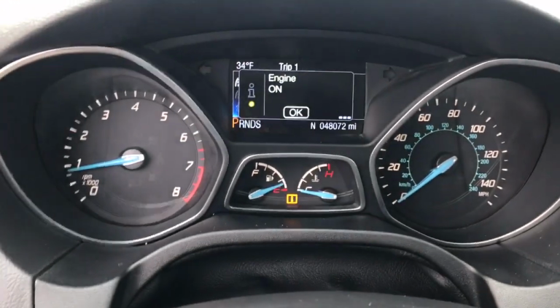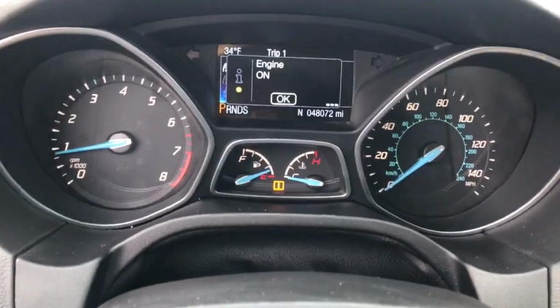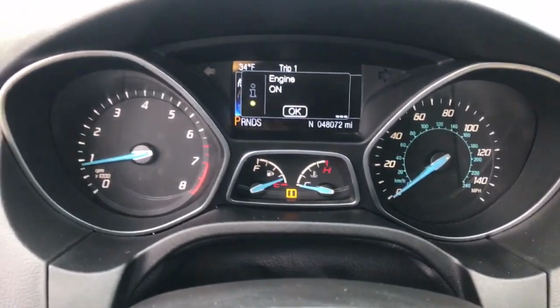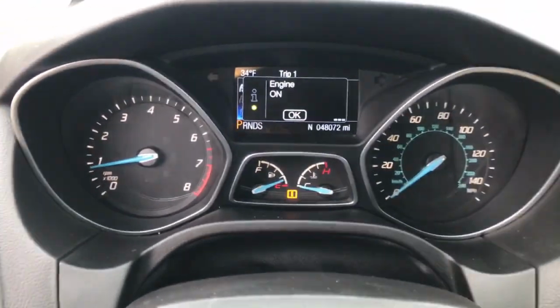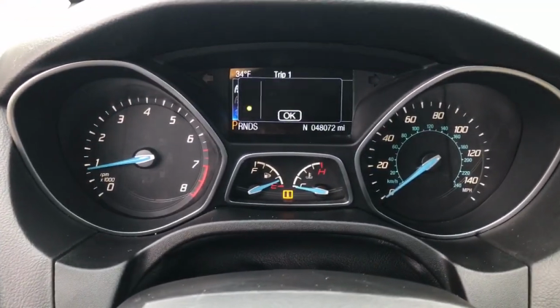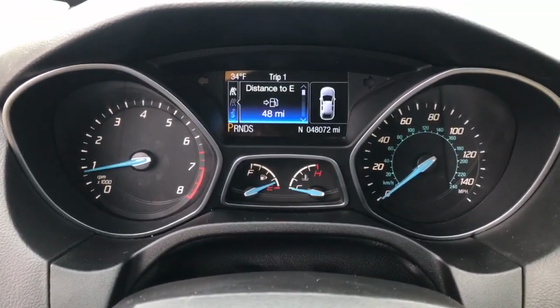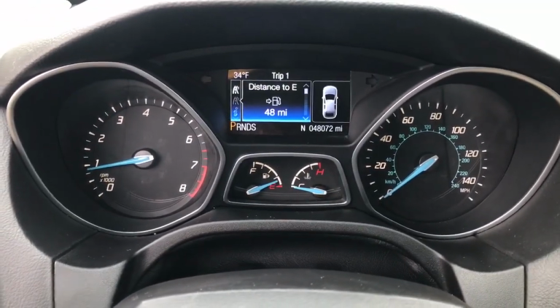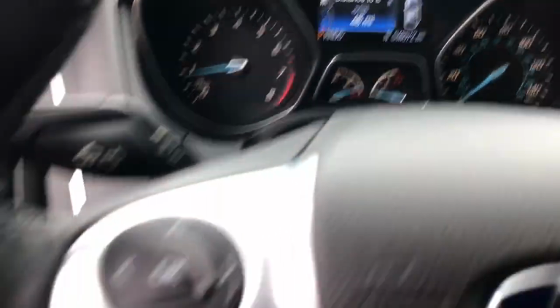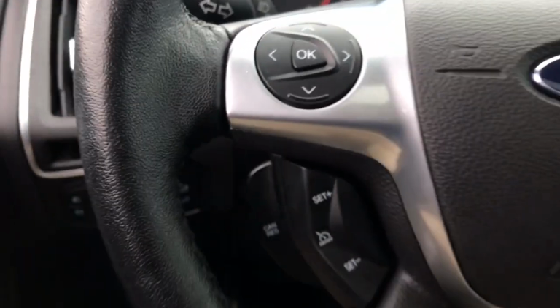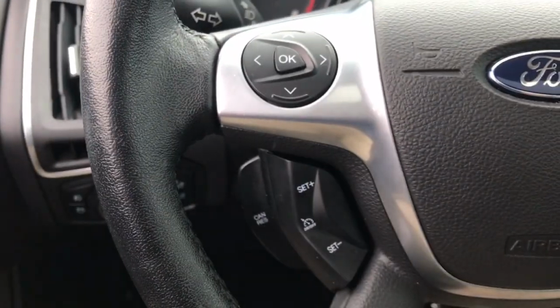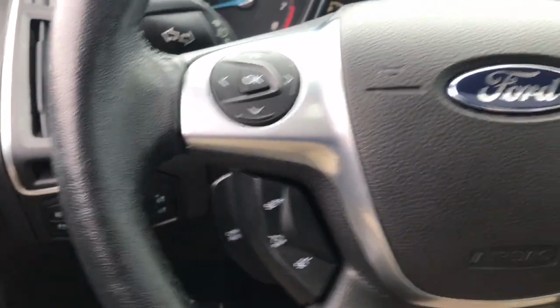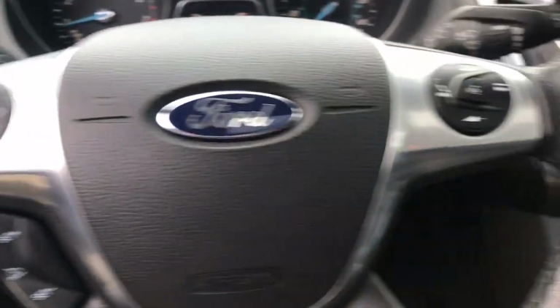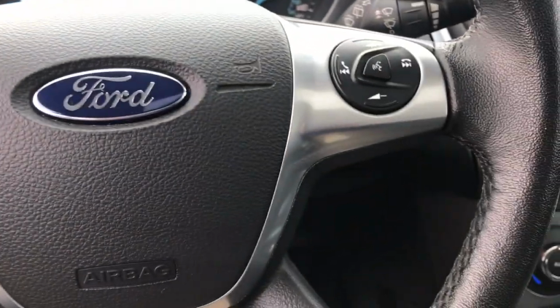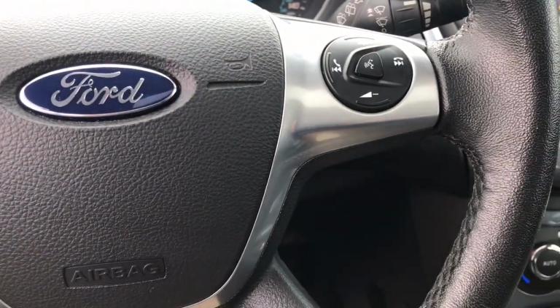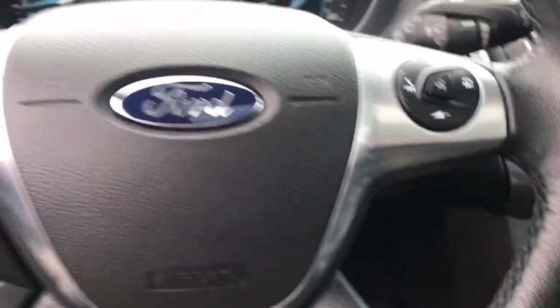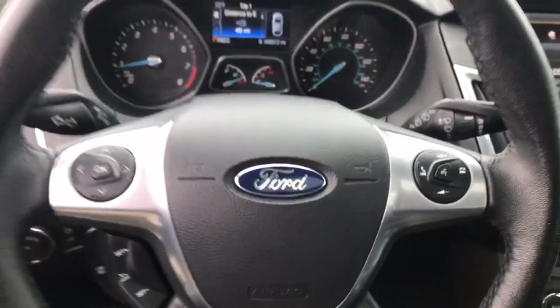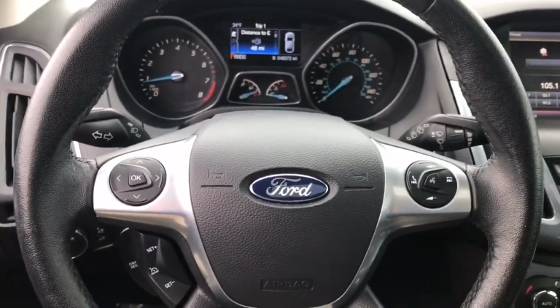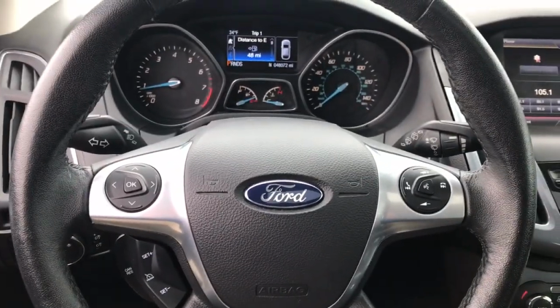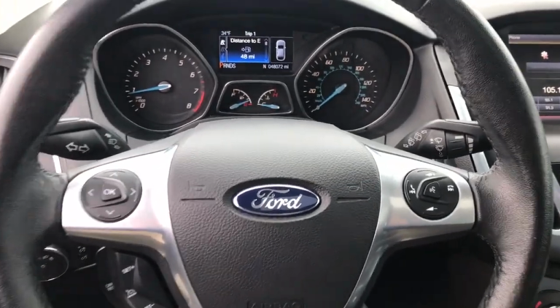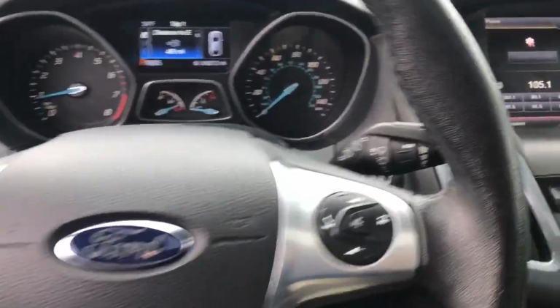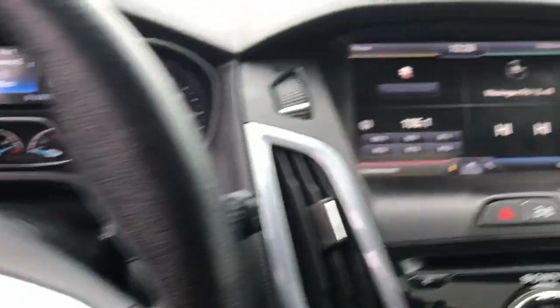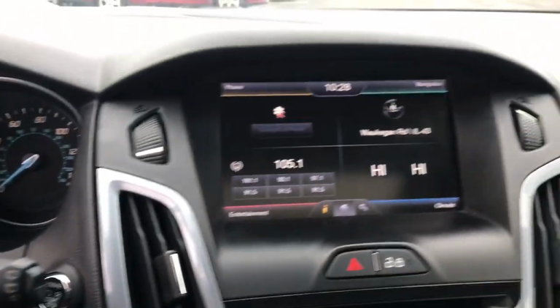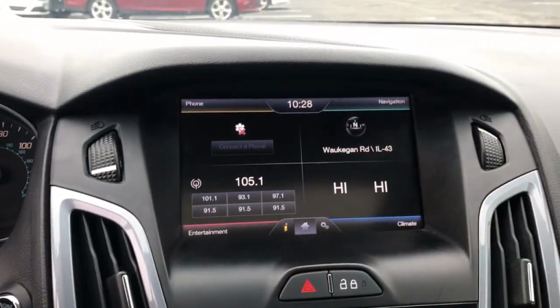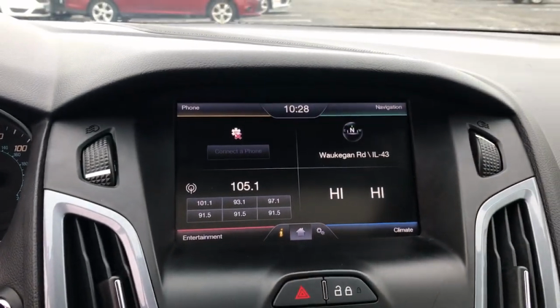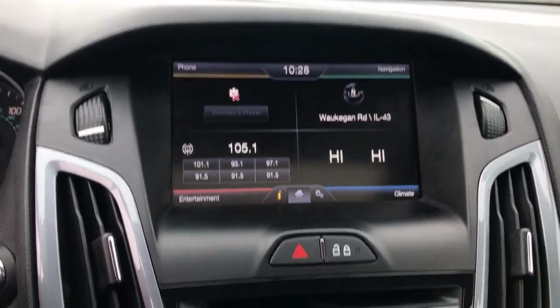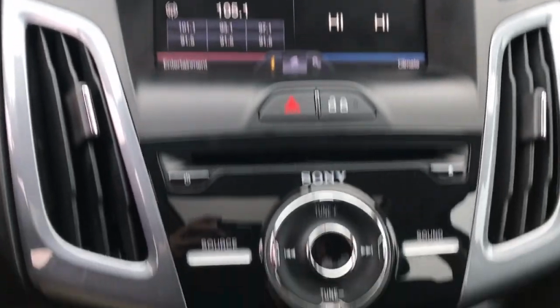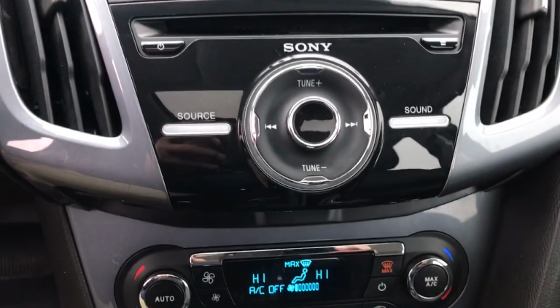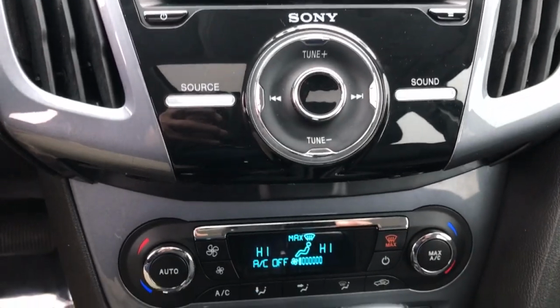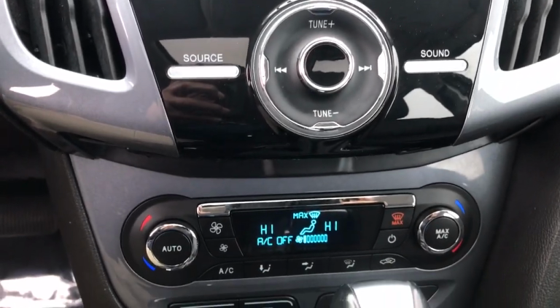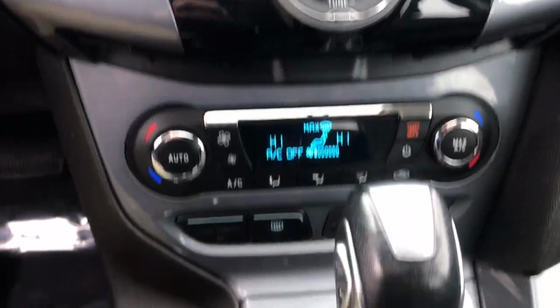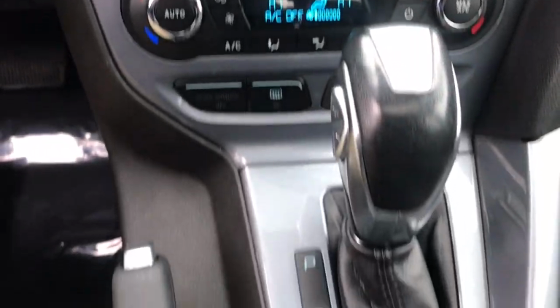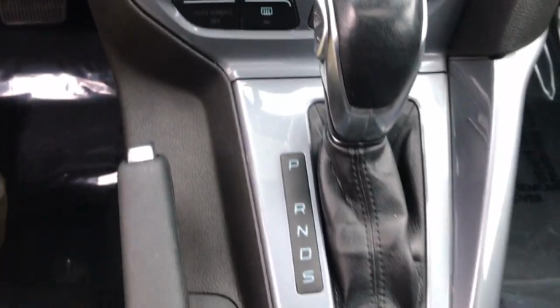backup camera, heated mirrors, remote engine start, keyless start, satellite radio, fog lamps, premium sound system, power driver seat, multi-zone AC.